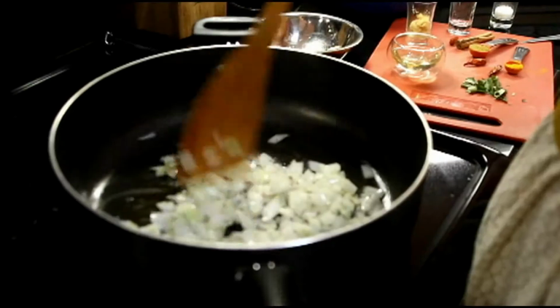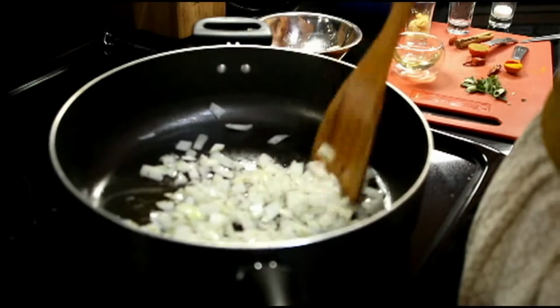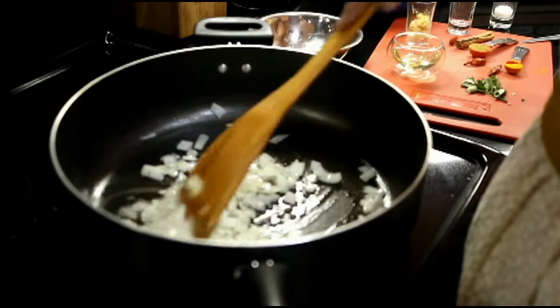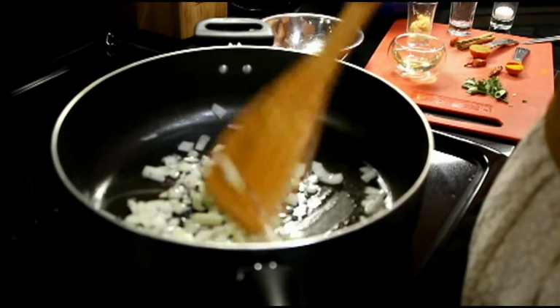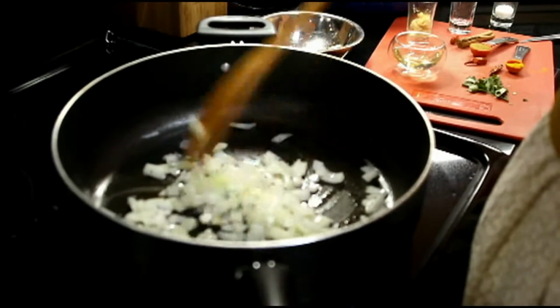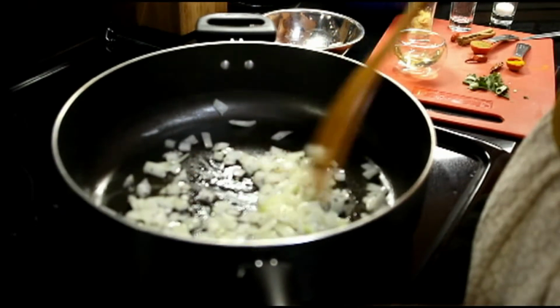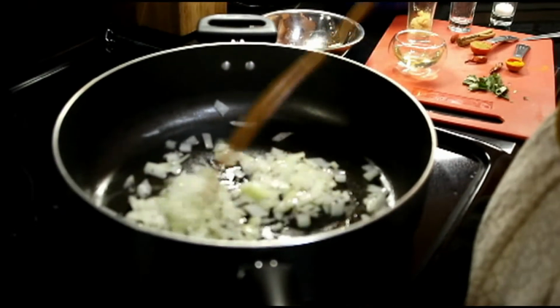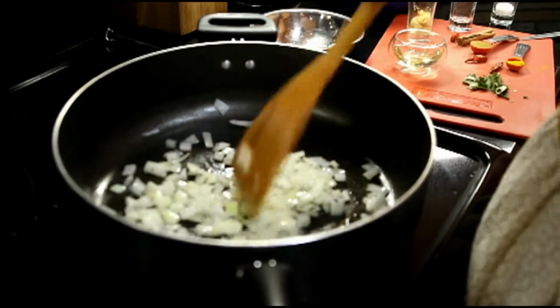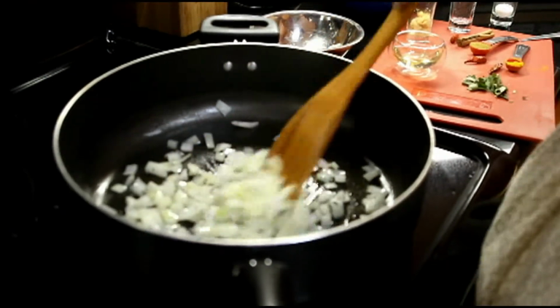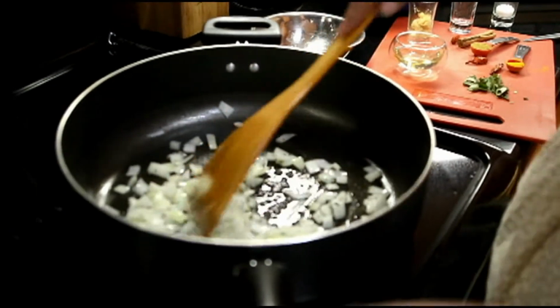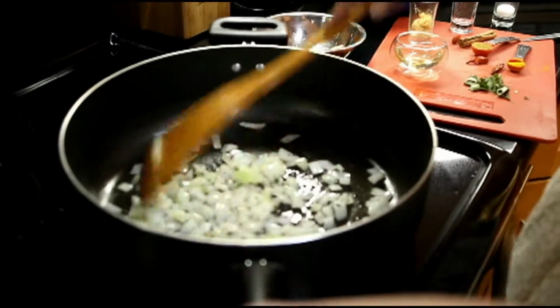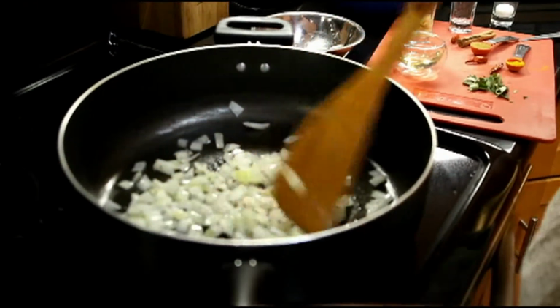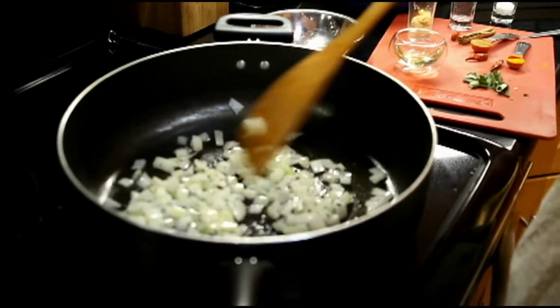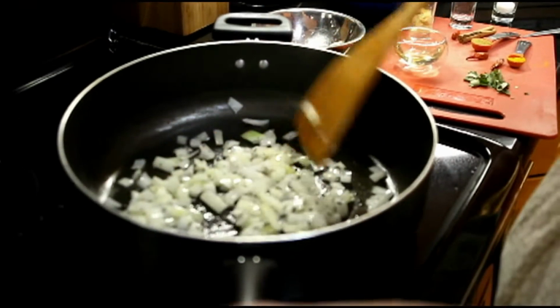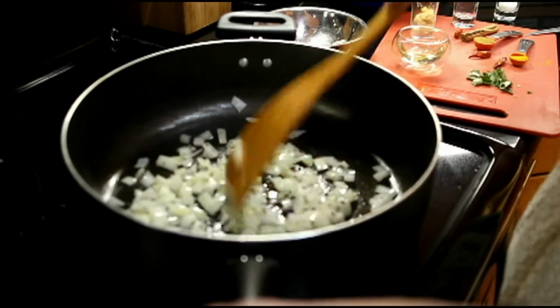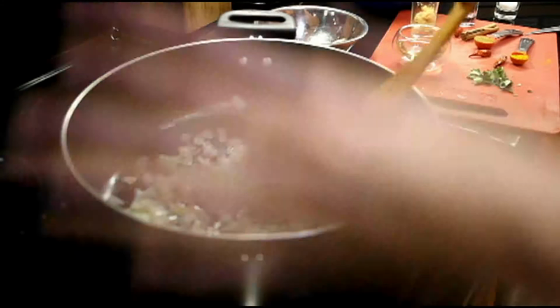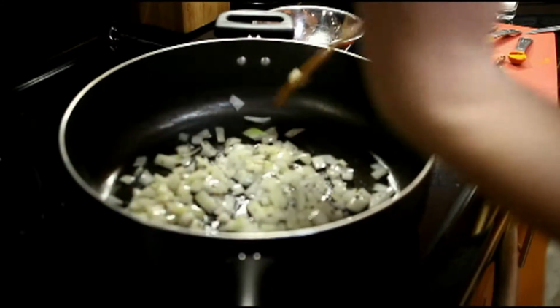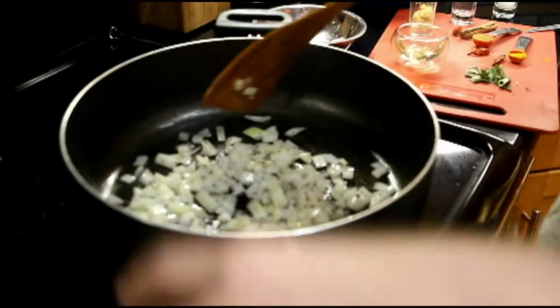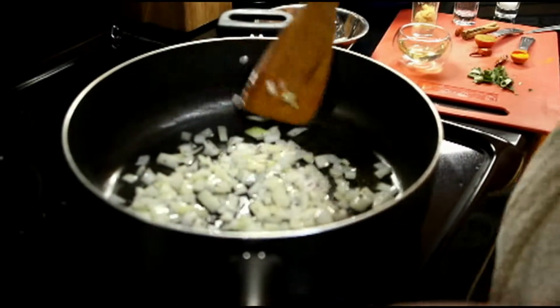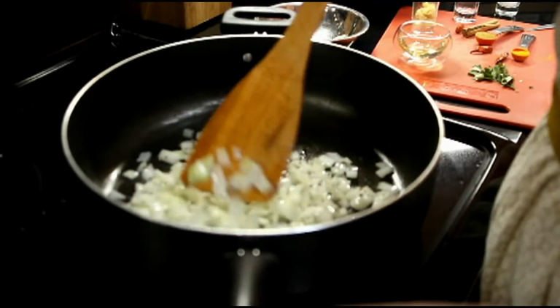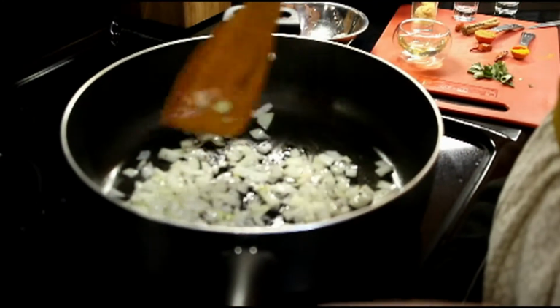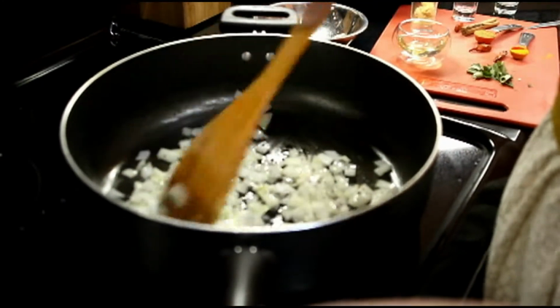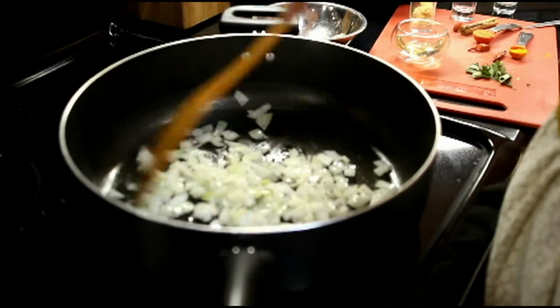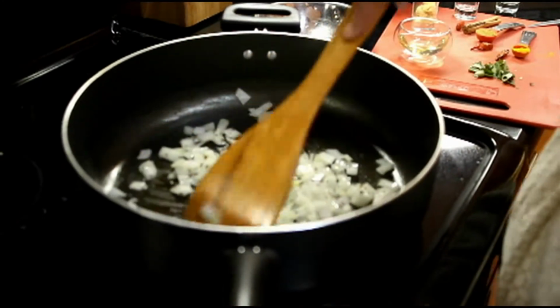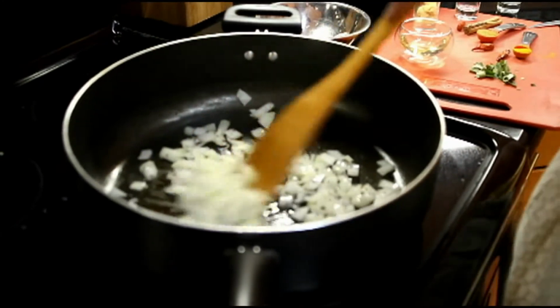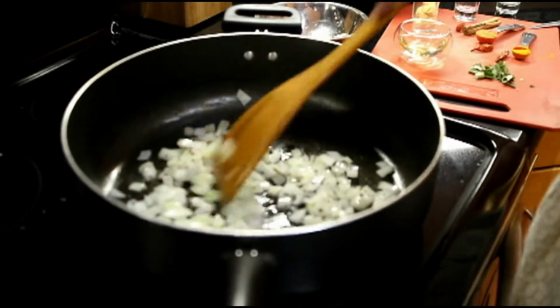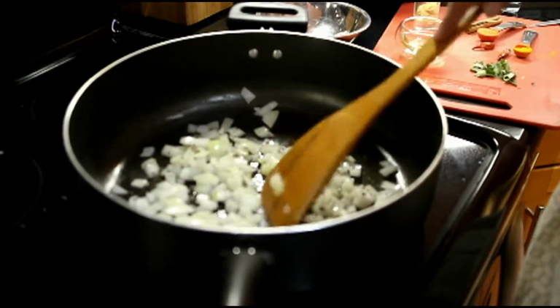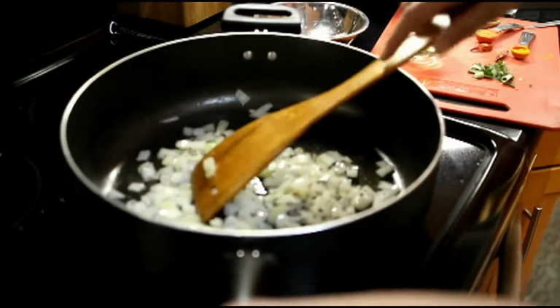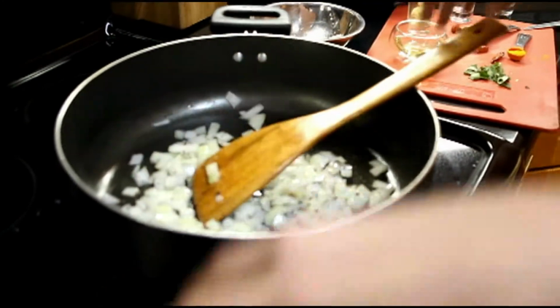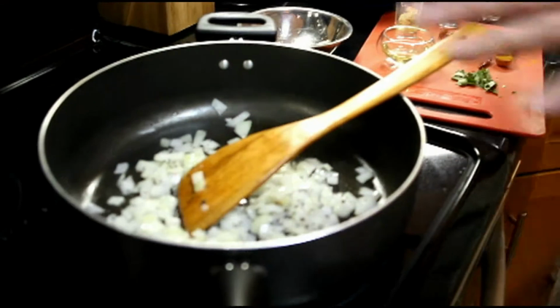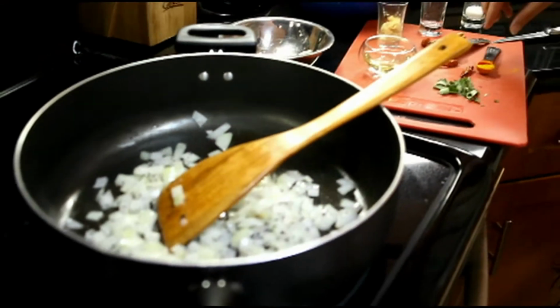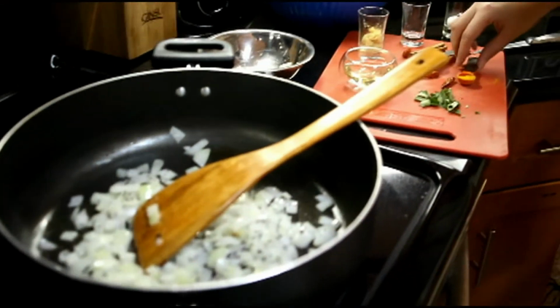We've sautéed our onions with the black mustard seeds, and I have to tell you it just smells delicious. The mustard seeds give it a little bit of a different flavor. We will continue by adding the rest of the ingredients.